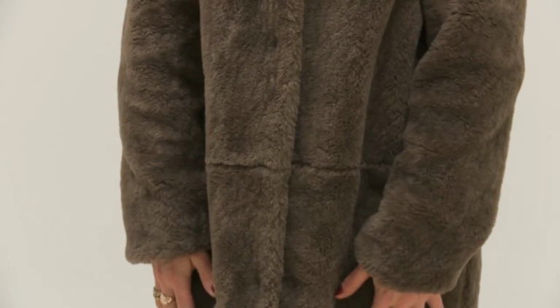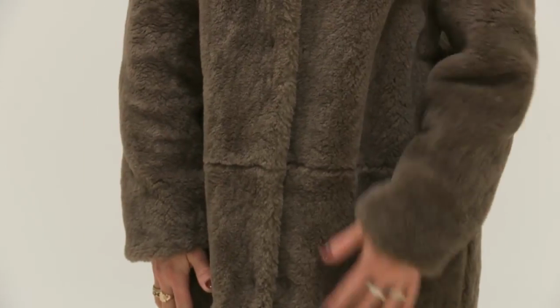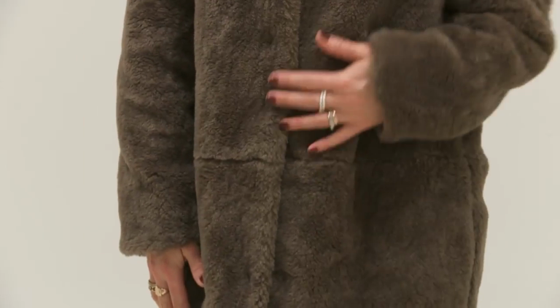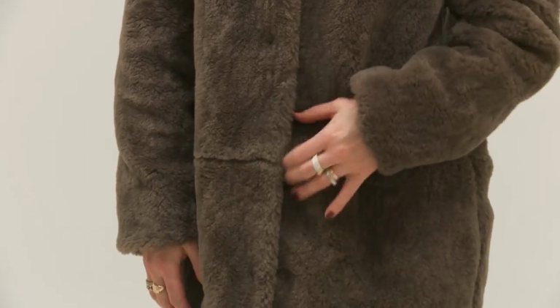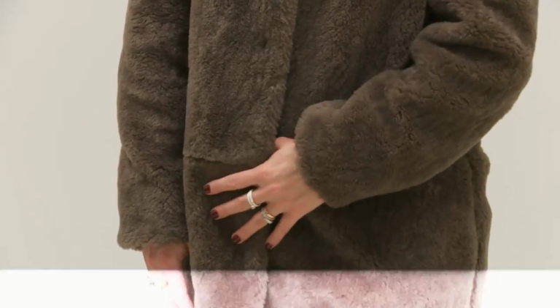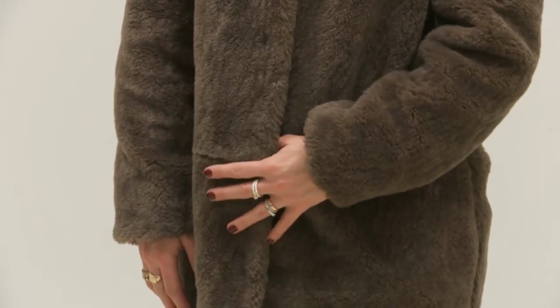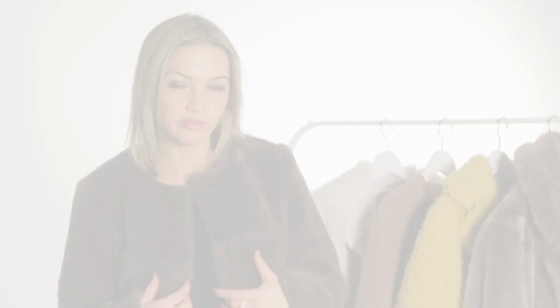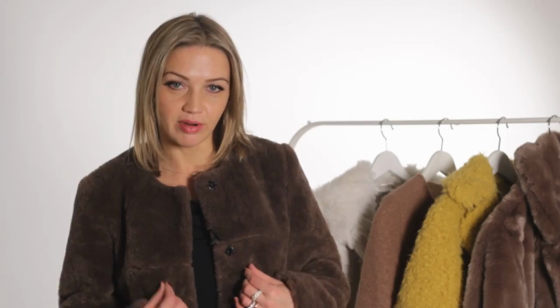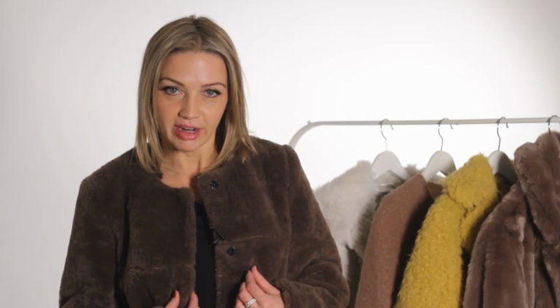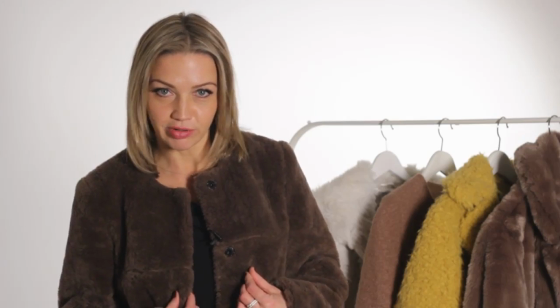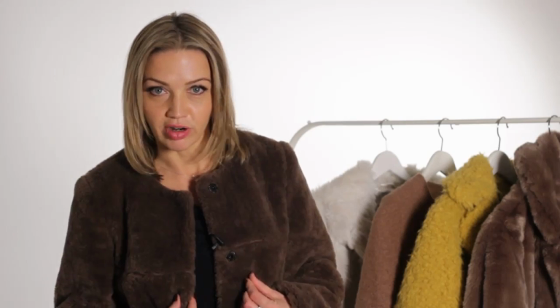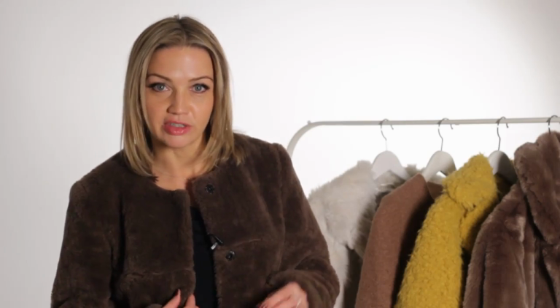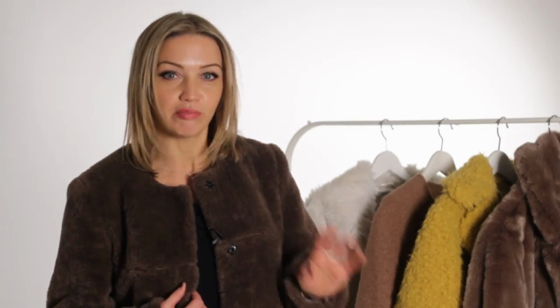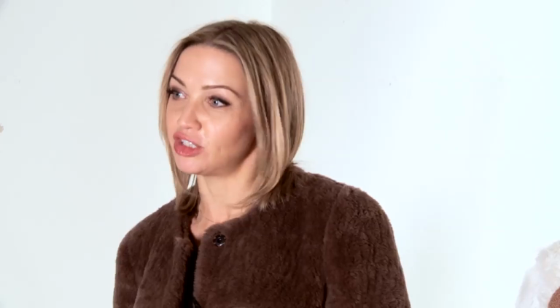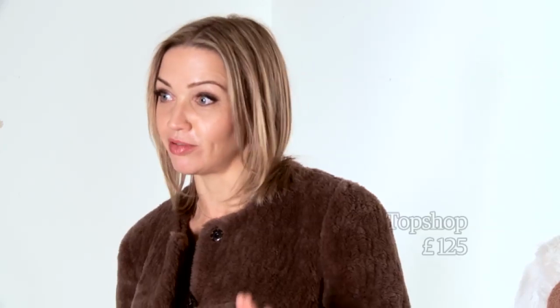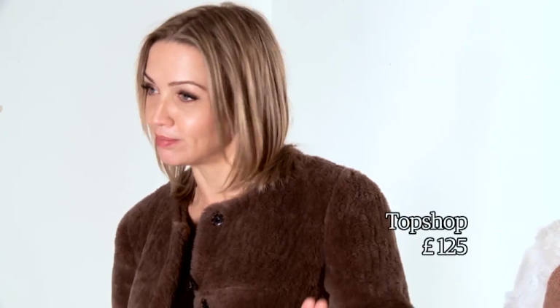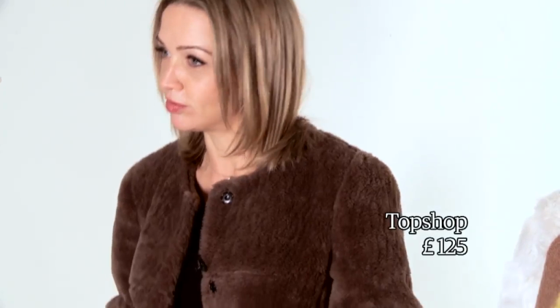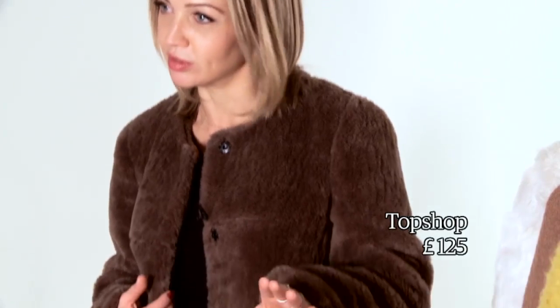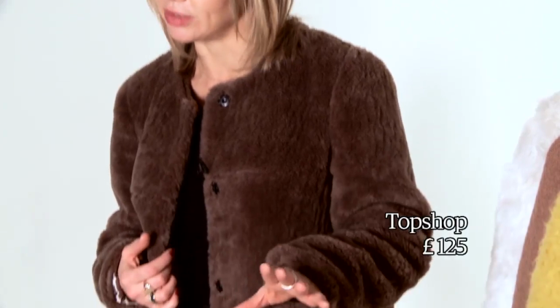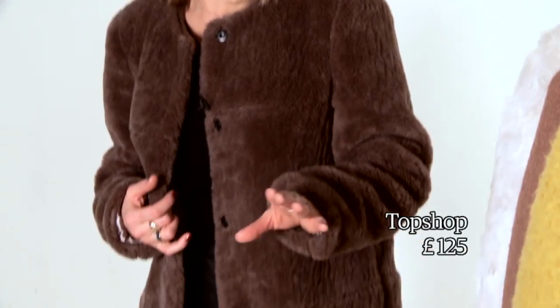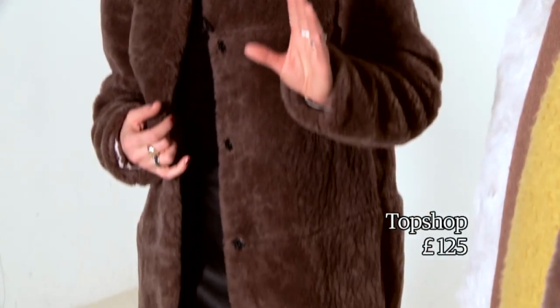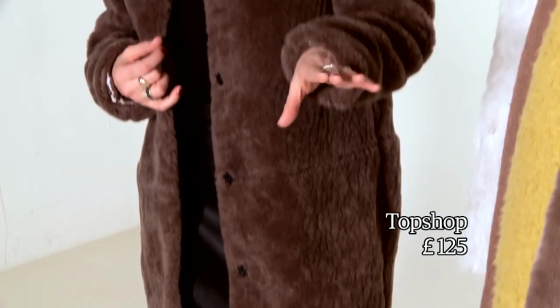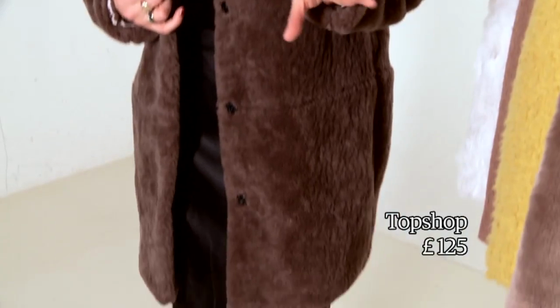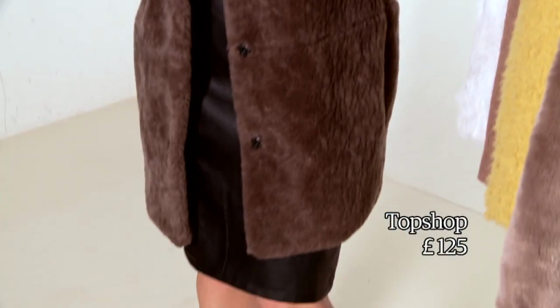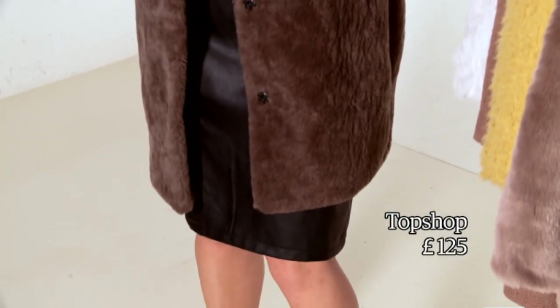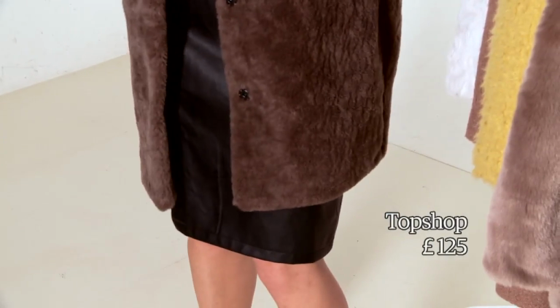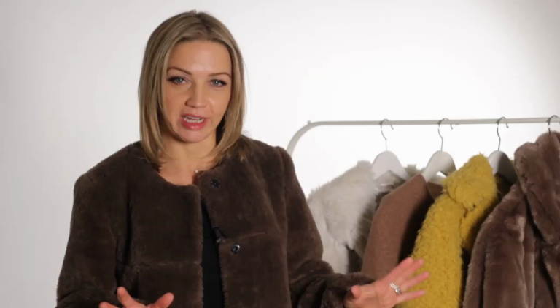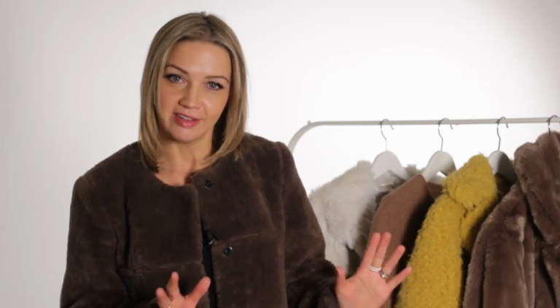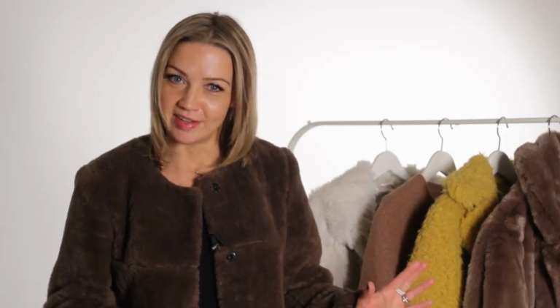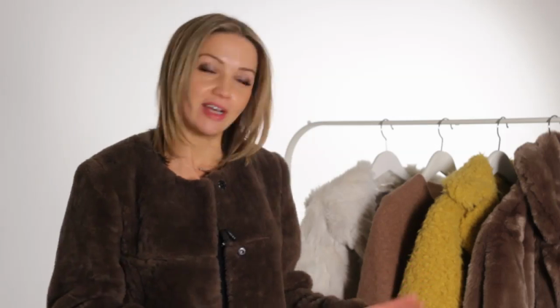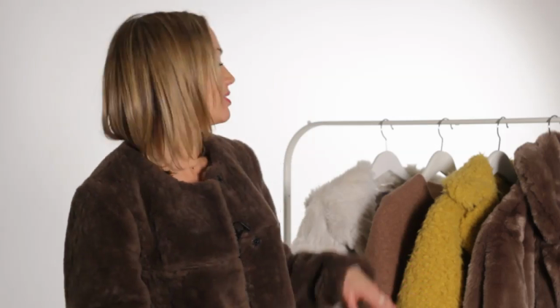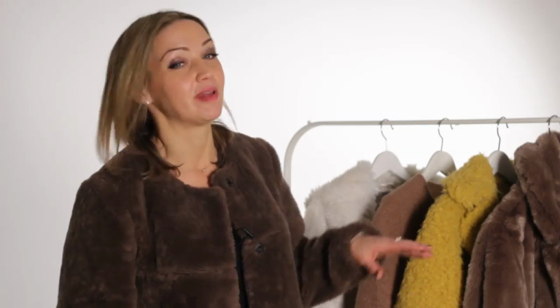Here's a little preview. This one I'm wearing here is from Topshop, and Topshop probably should be your first port of call because they do seem to have done this trend with more rigor than anyone else.